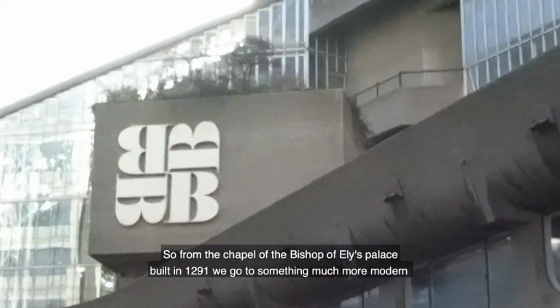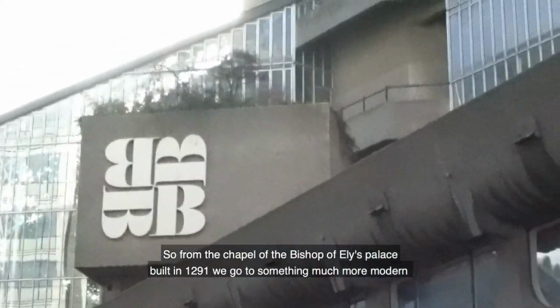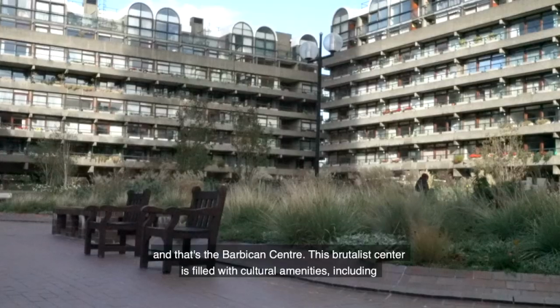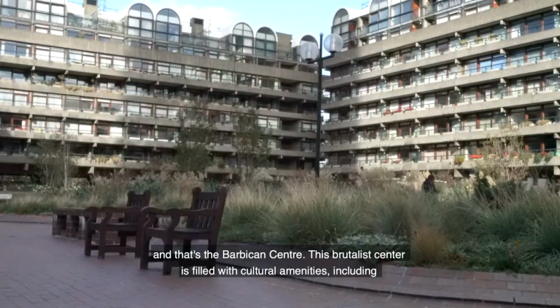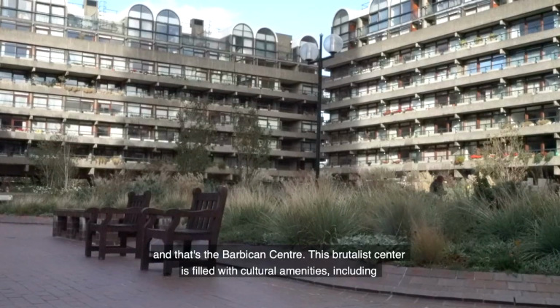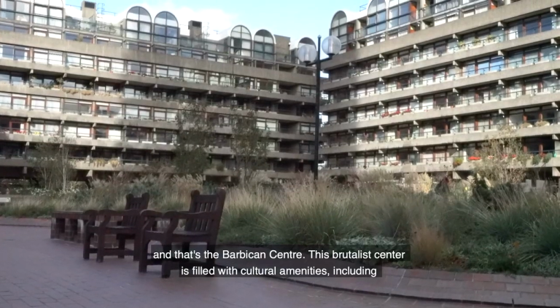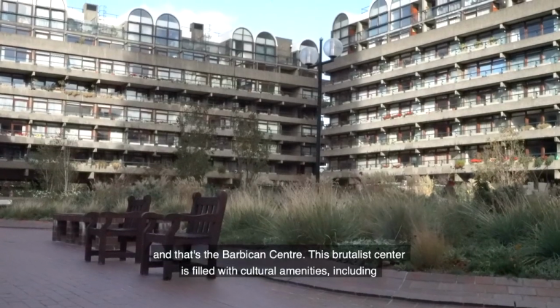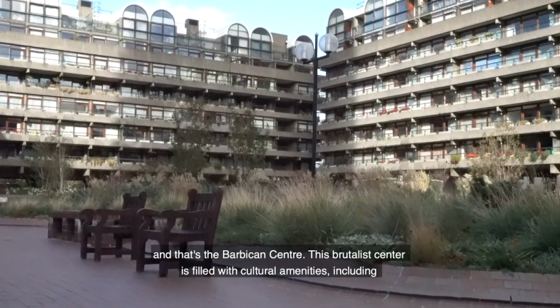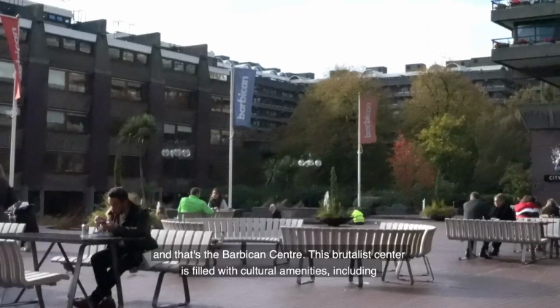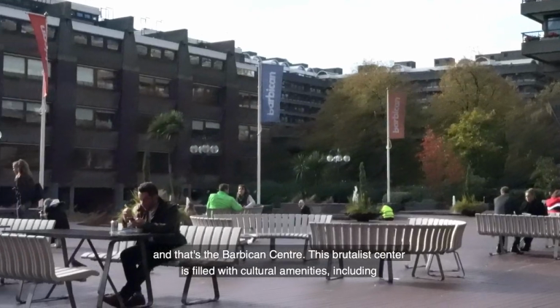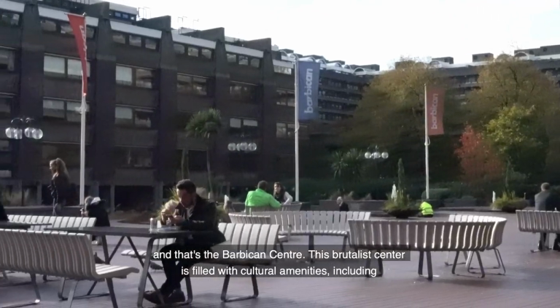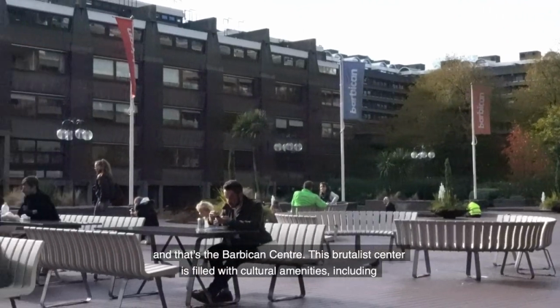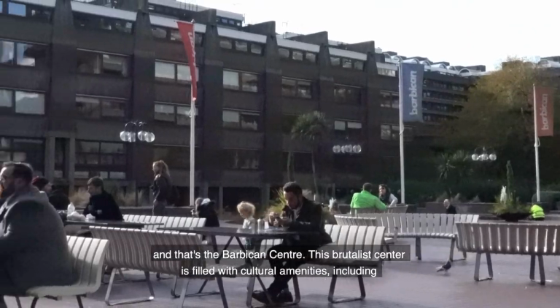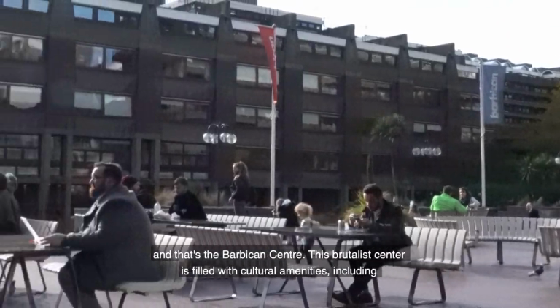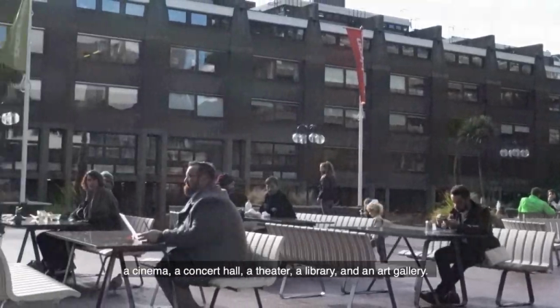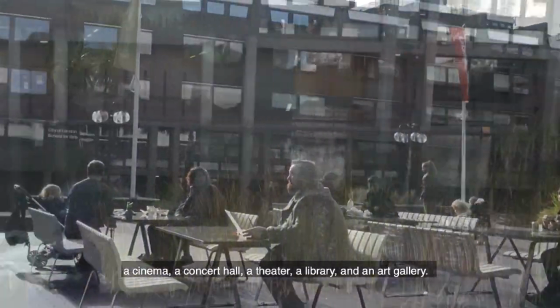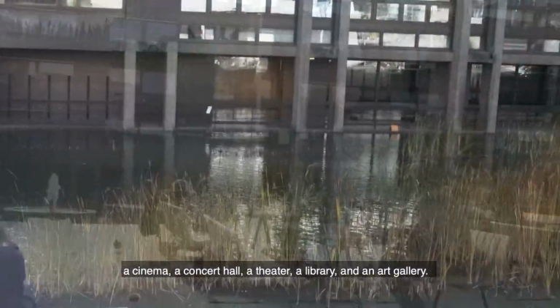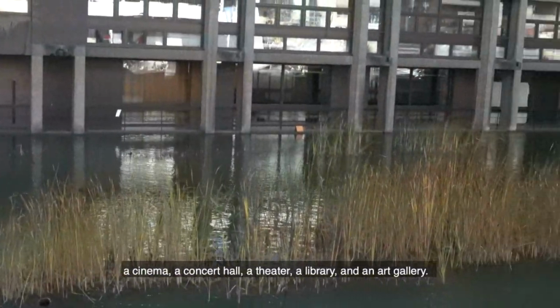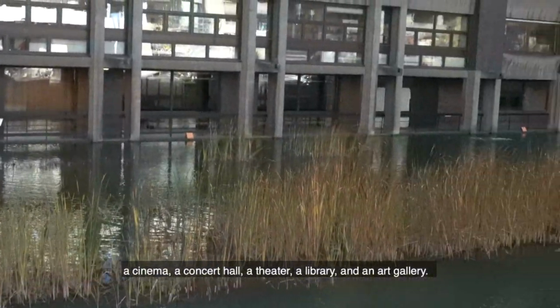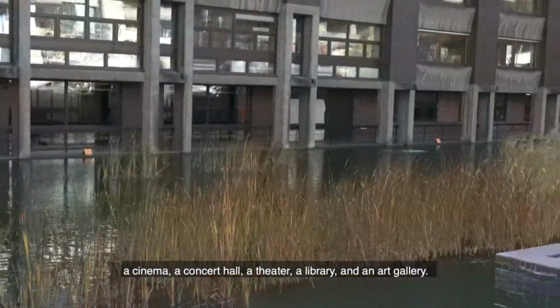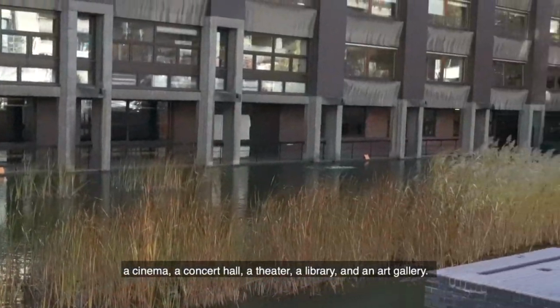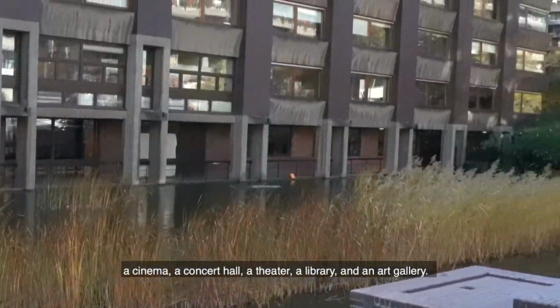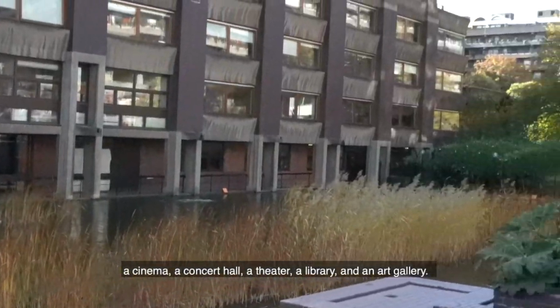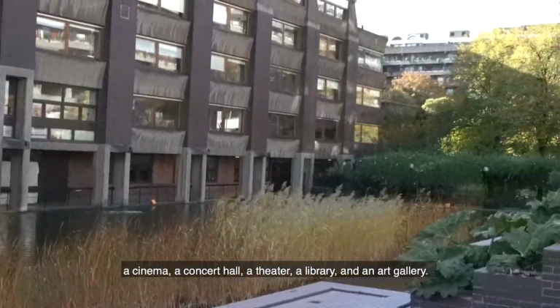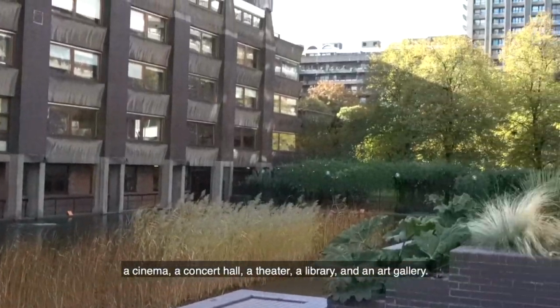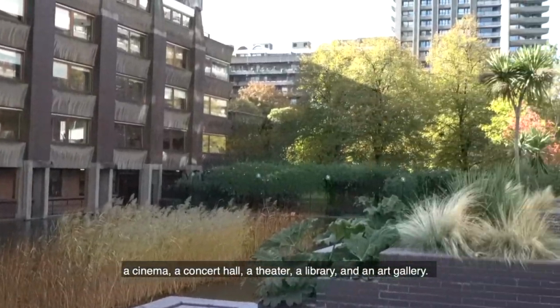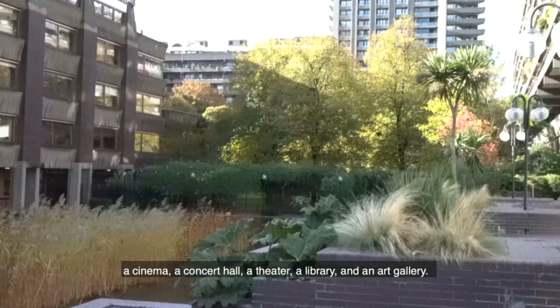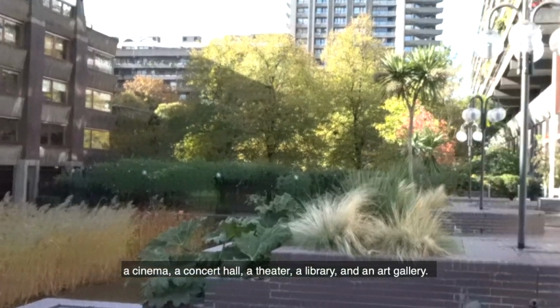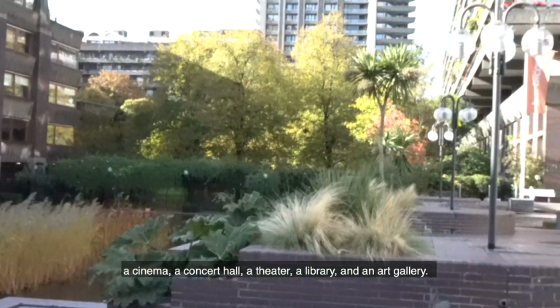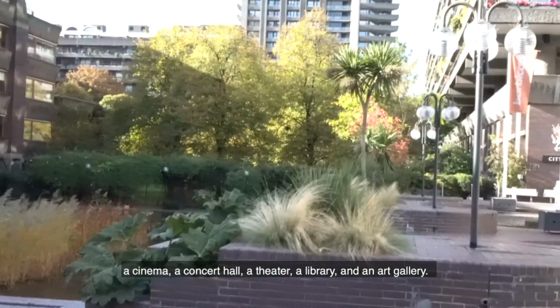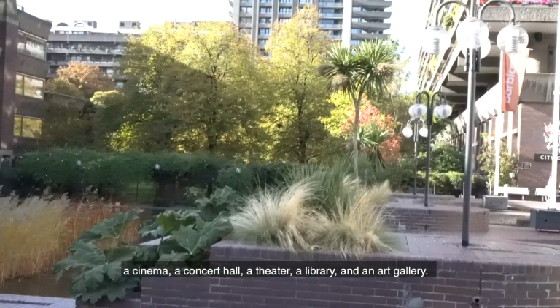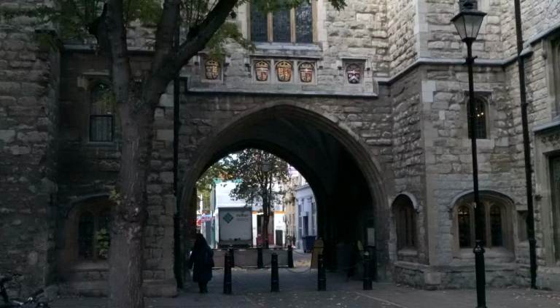From that medieval chapel we go to something much more modern: the Barbican Centre. This brutalist centre is filled with cultural amenities including a cinema, a concert hall, a theatre, a library, and an art gallery.